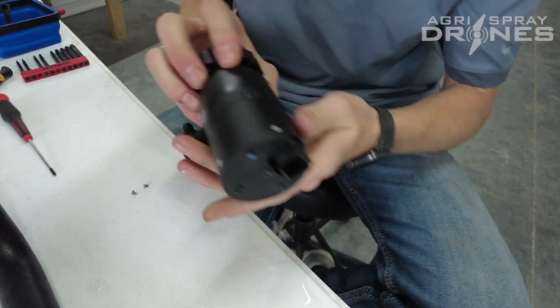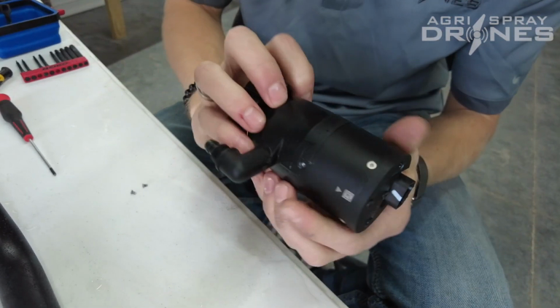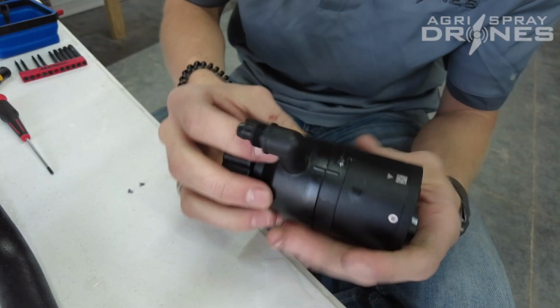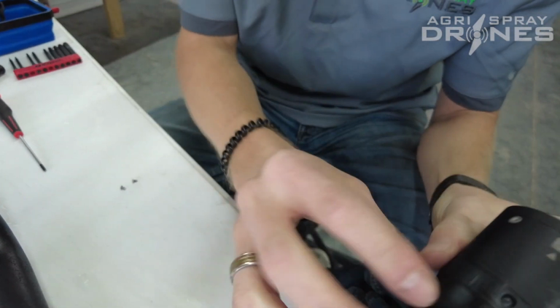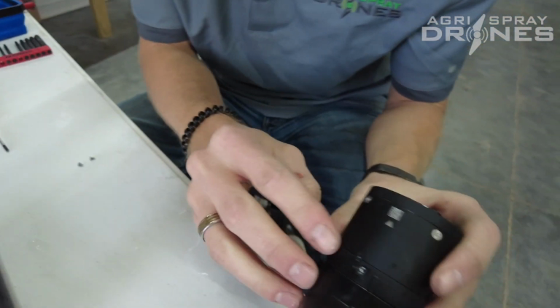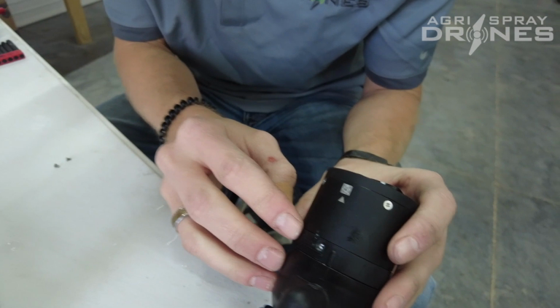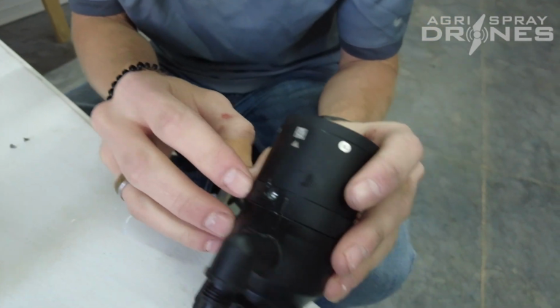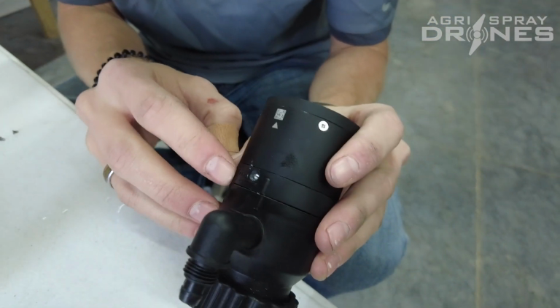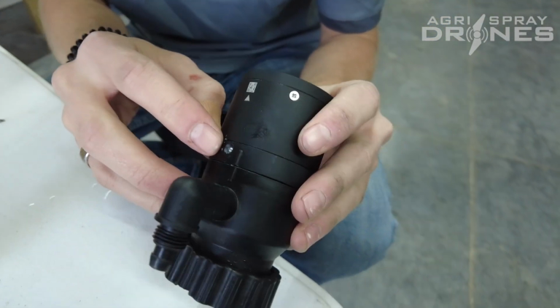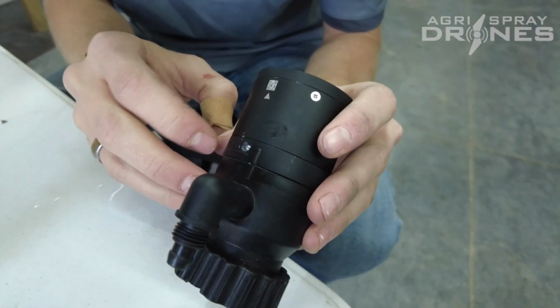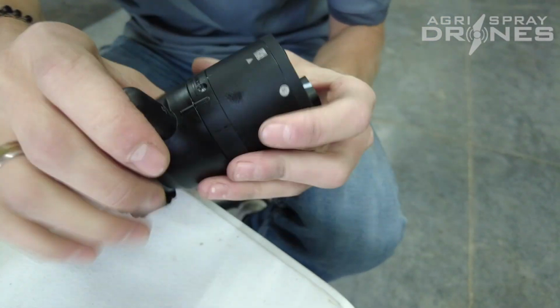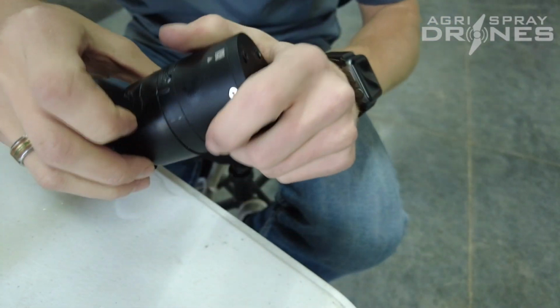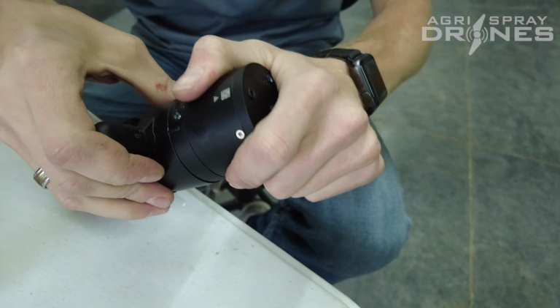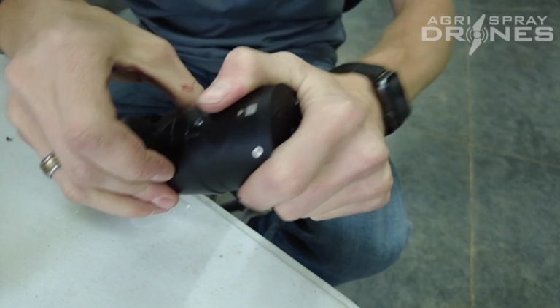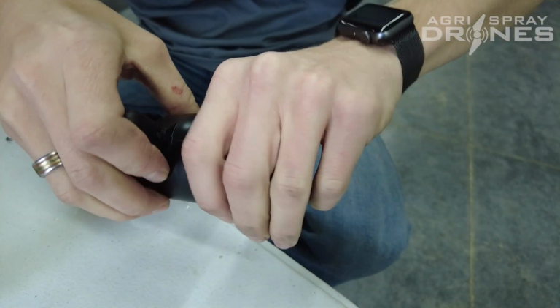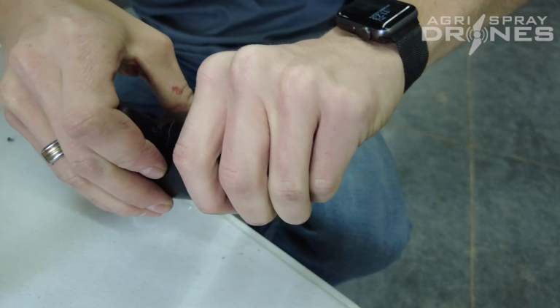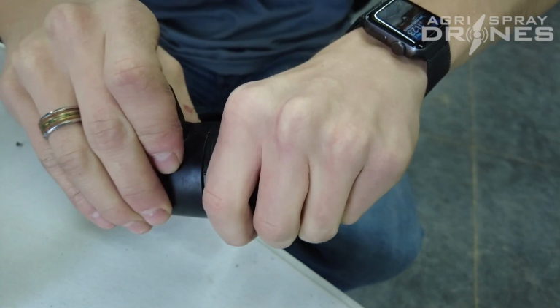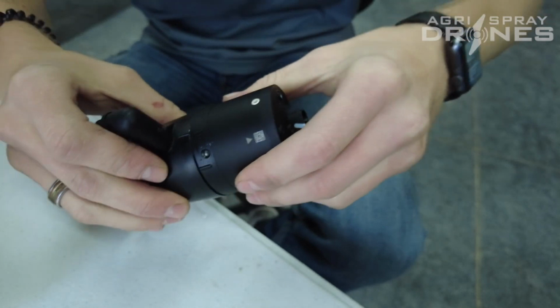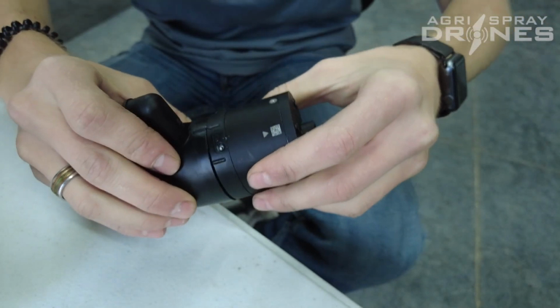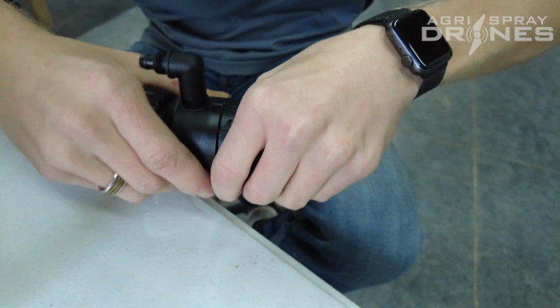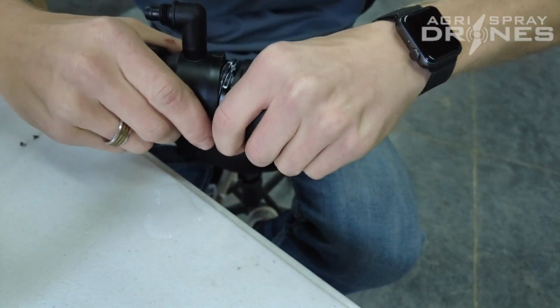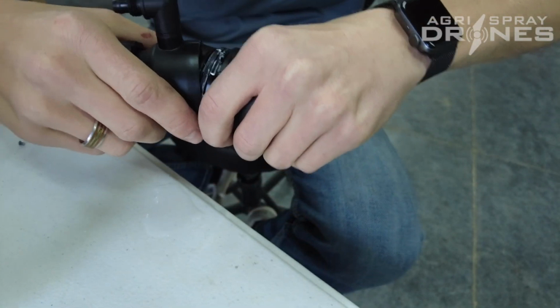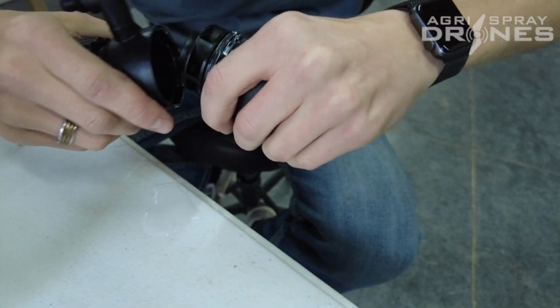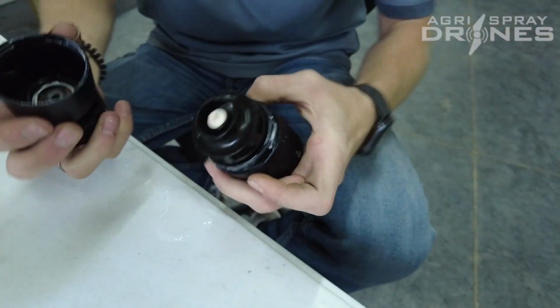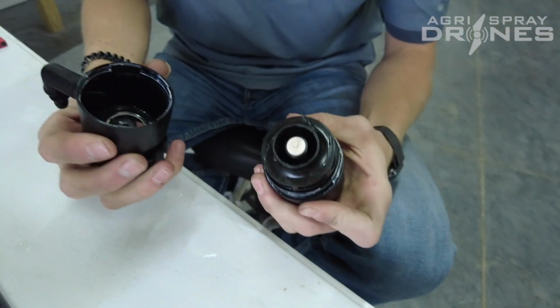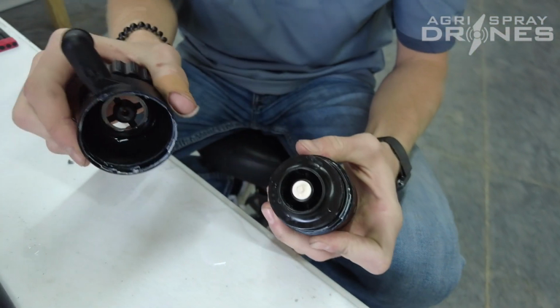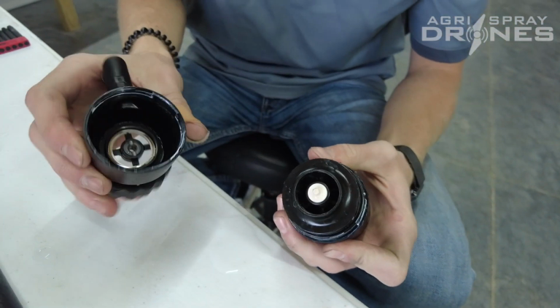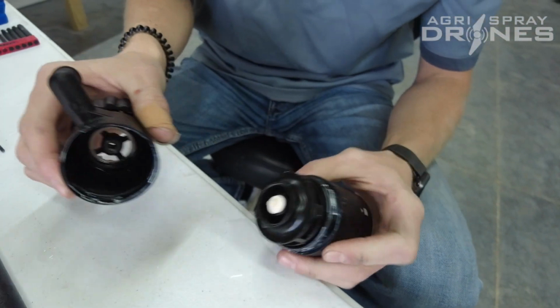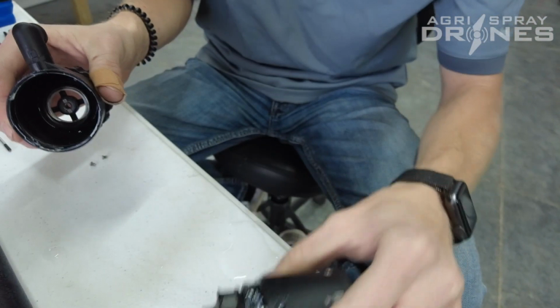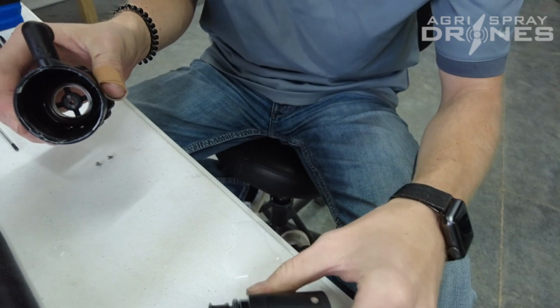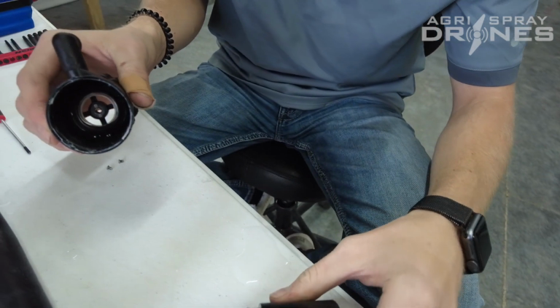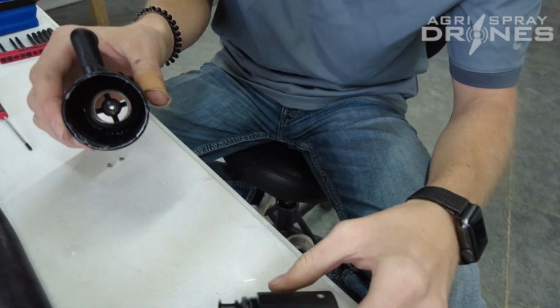So next, as you can see right here, there's an arrow and it says lock. So basically we're going to spin this like that and then just pull it apart like so.